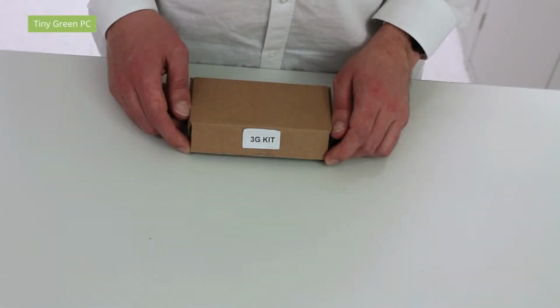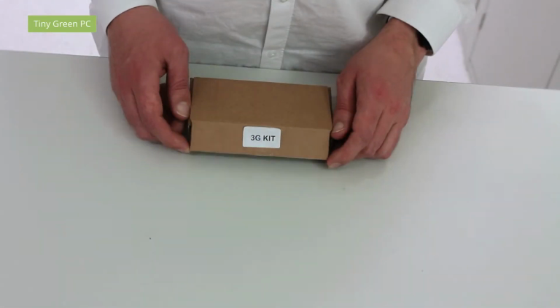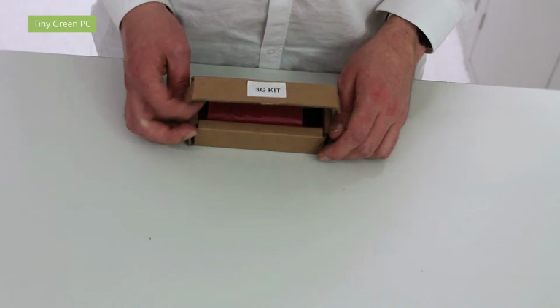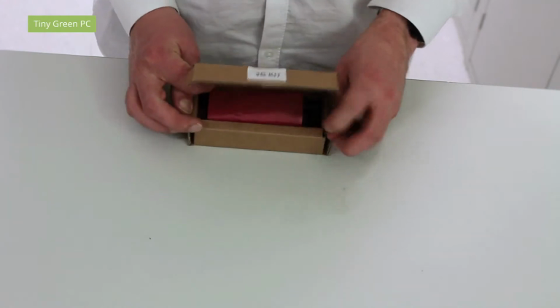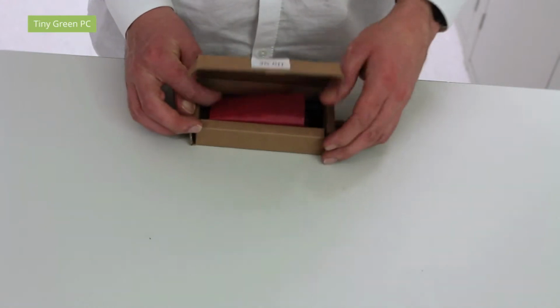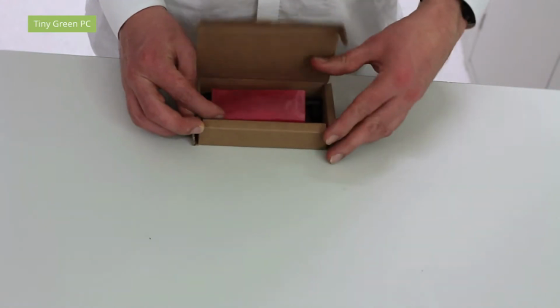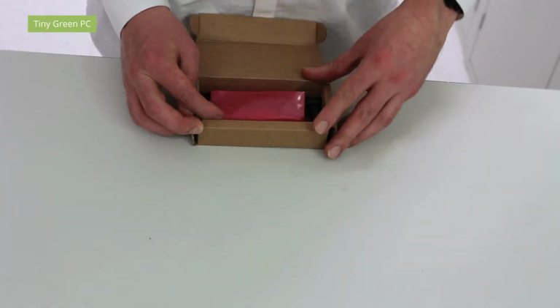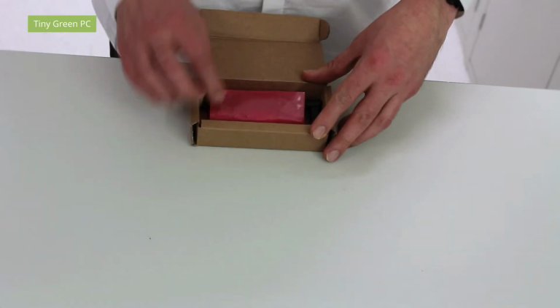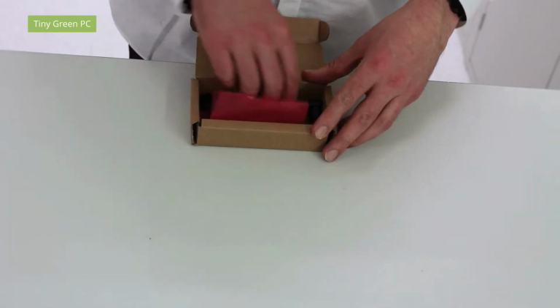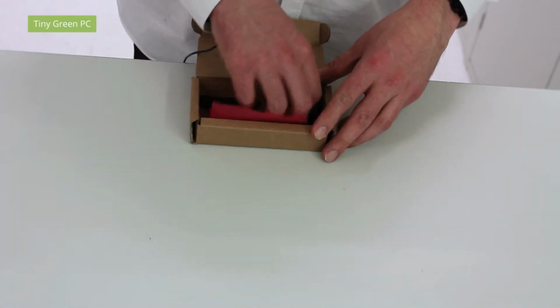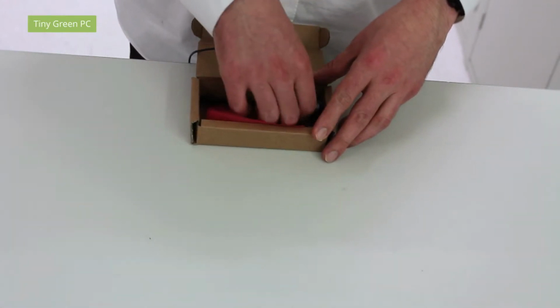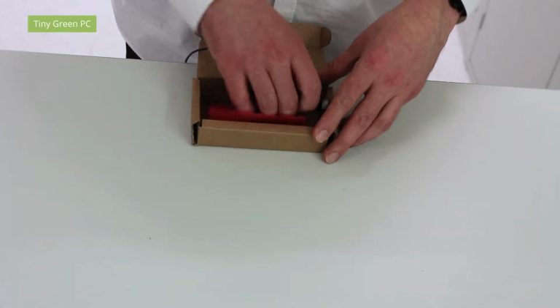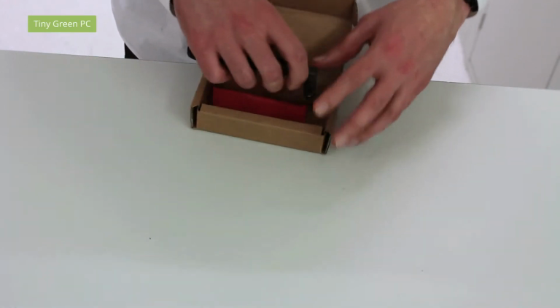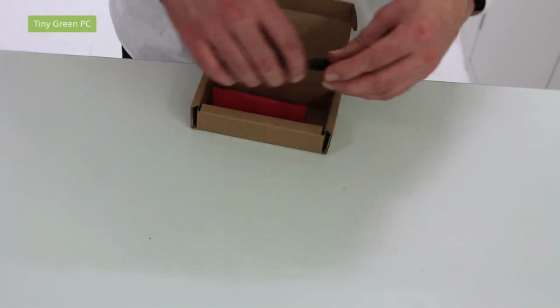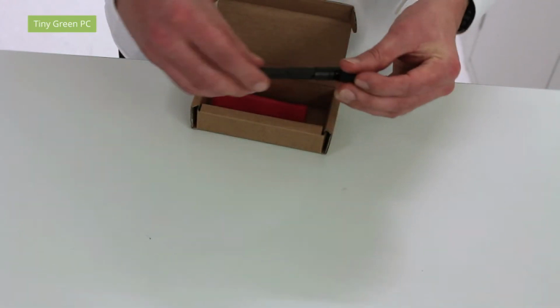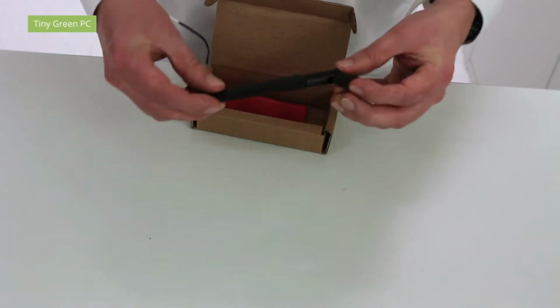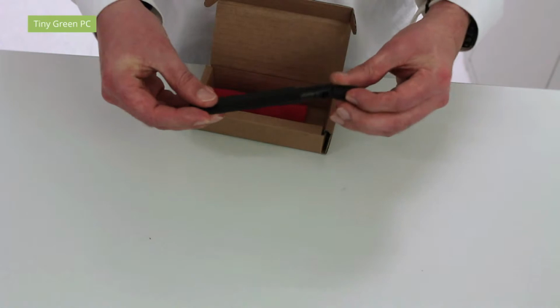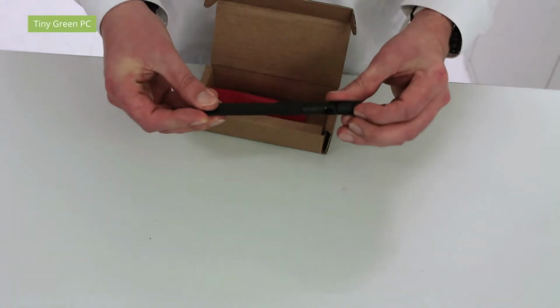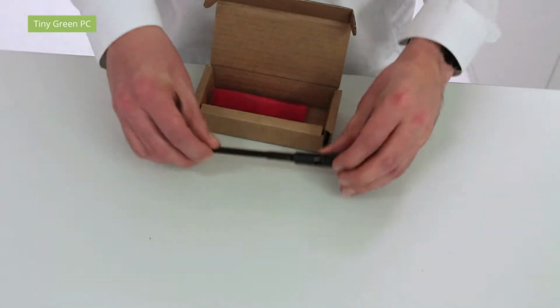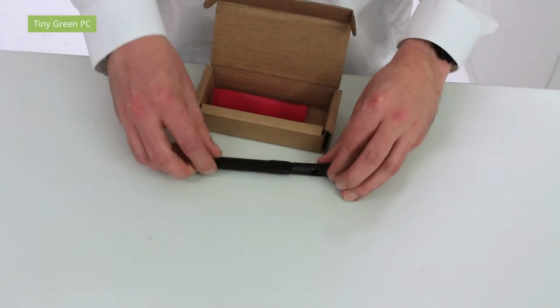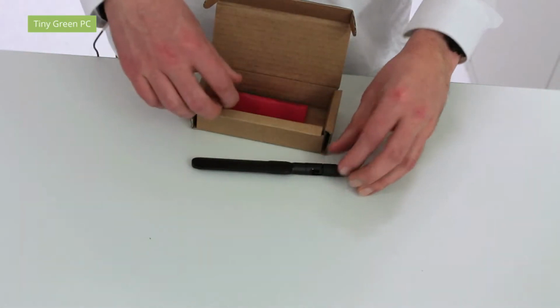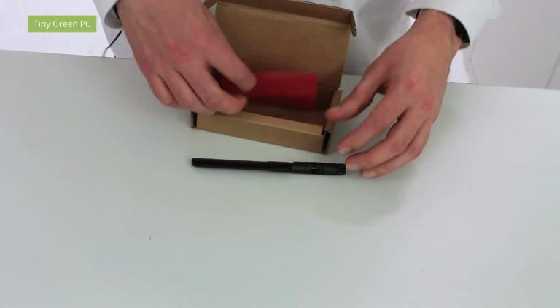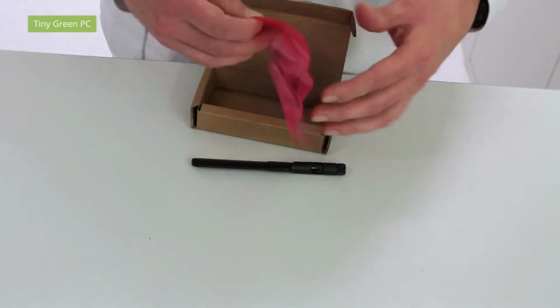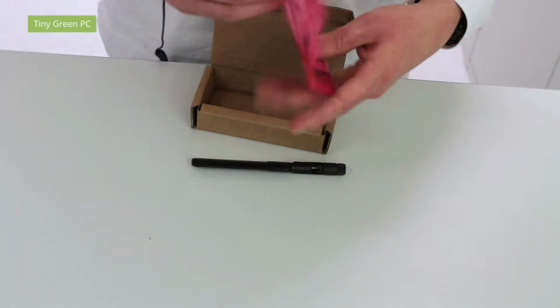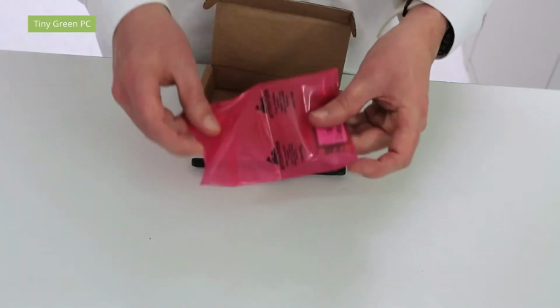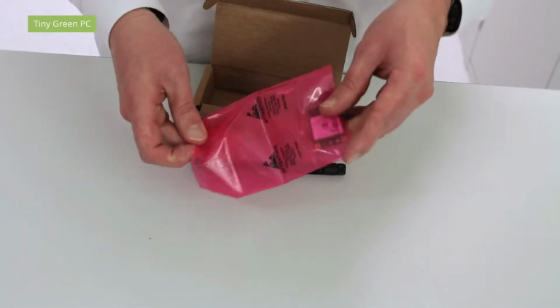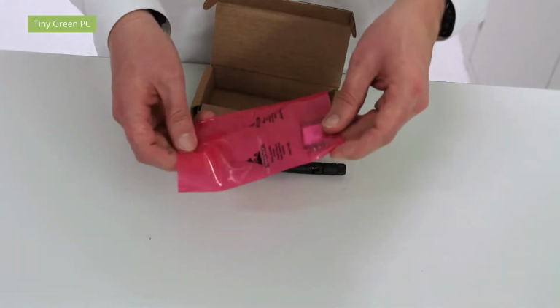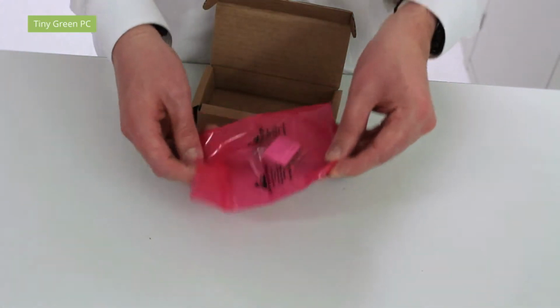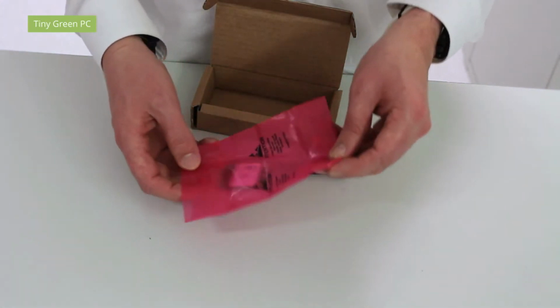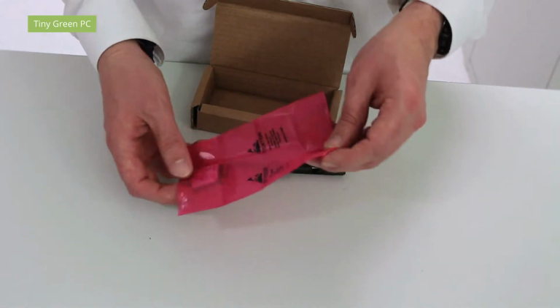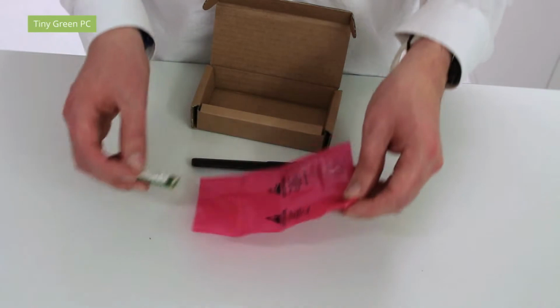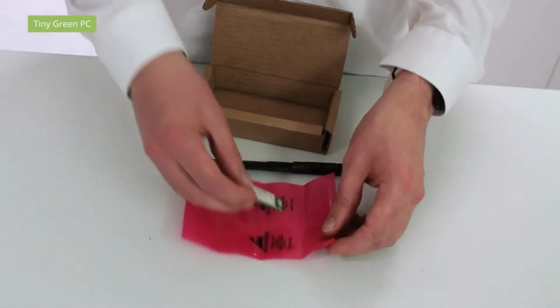It's really easy. You have one Pentaburn Antenna and one 3G modem in its anti-static bag.